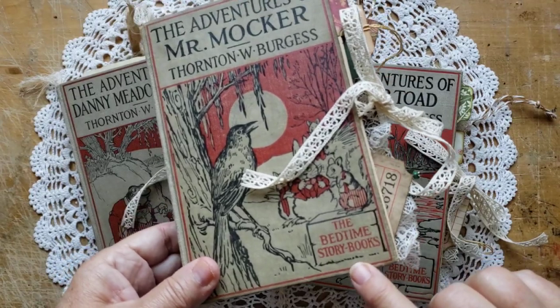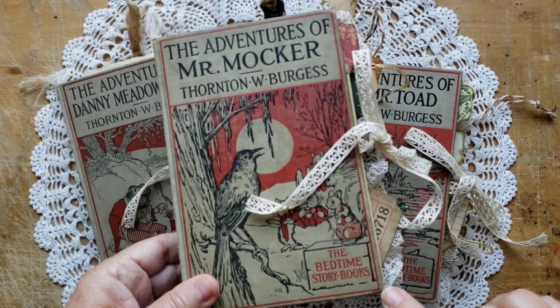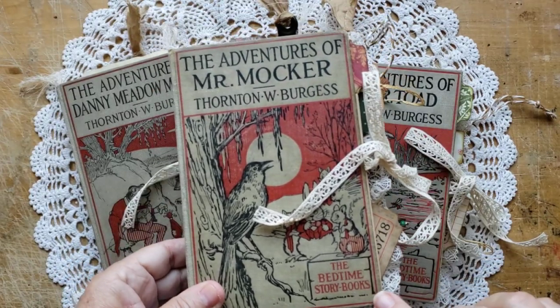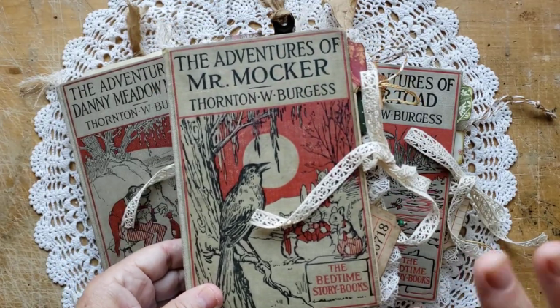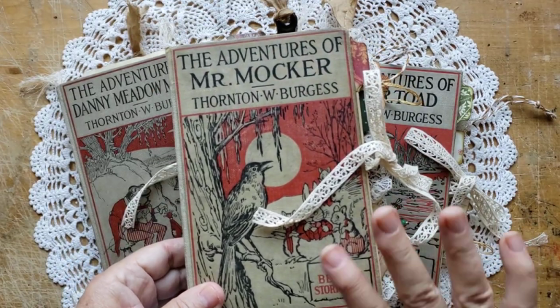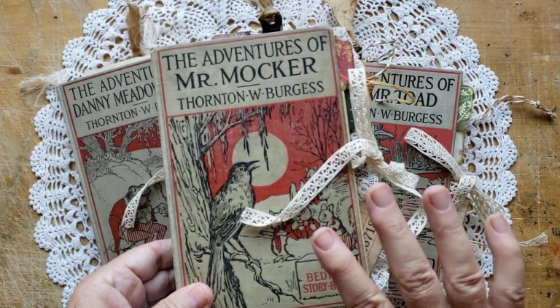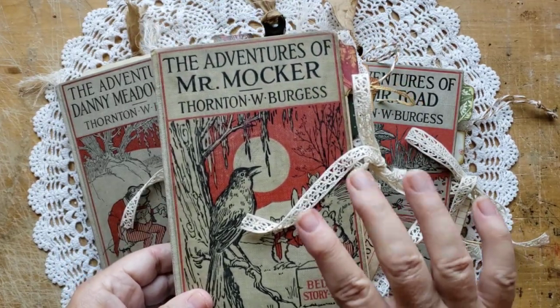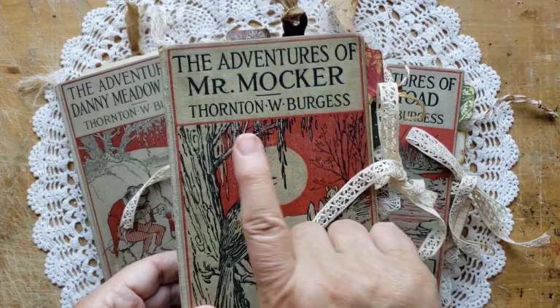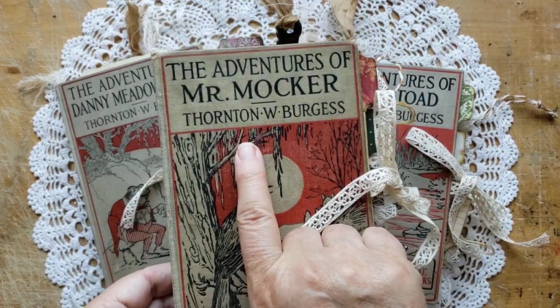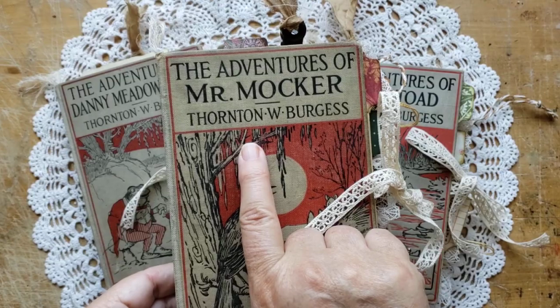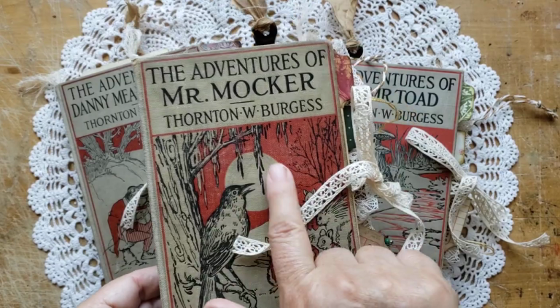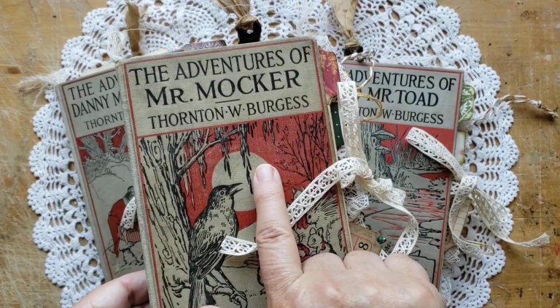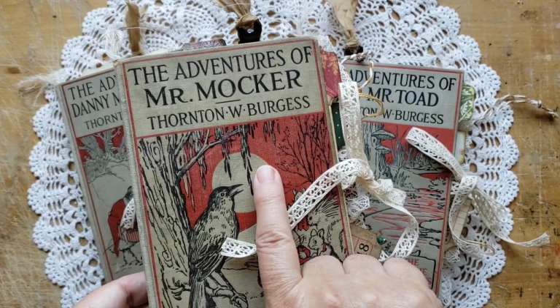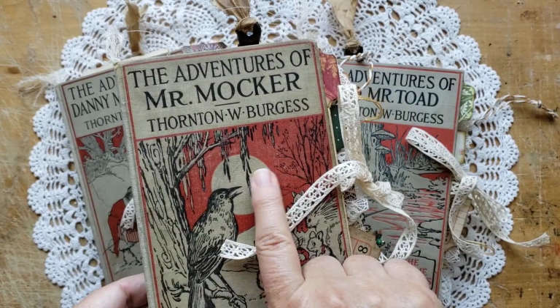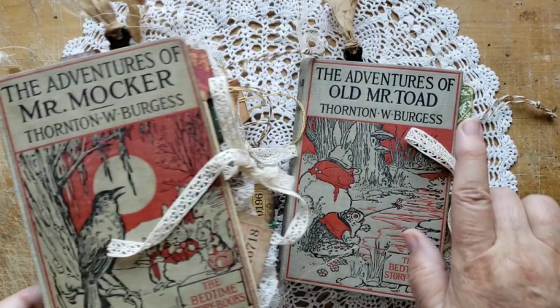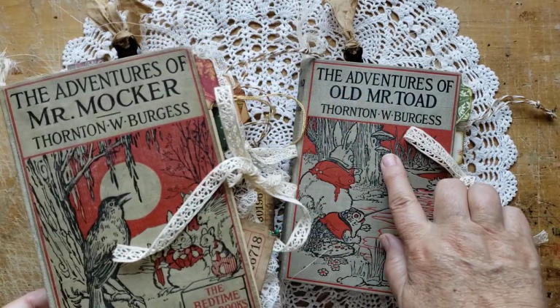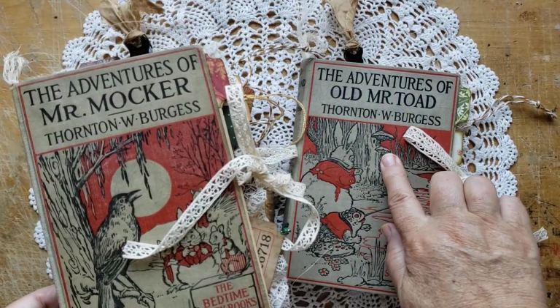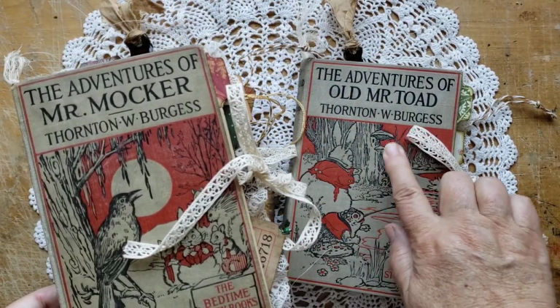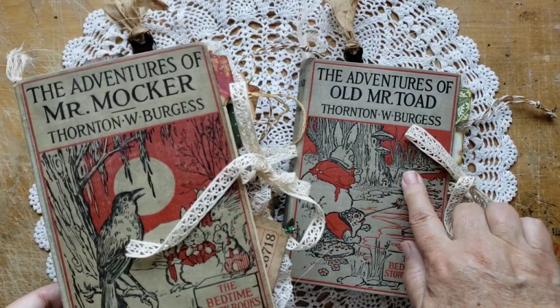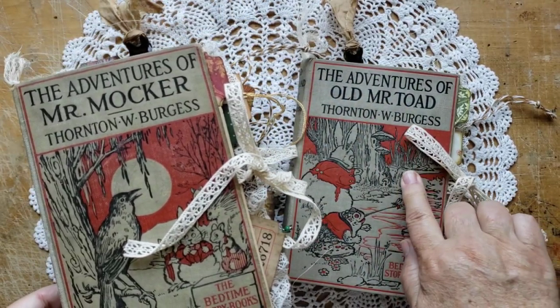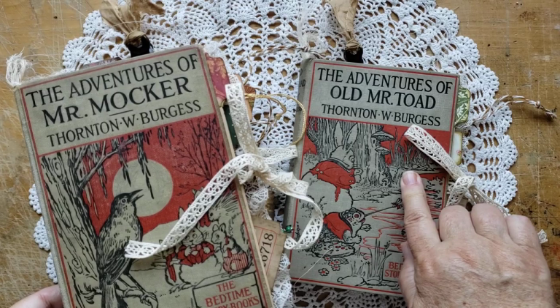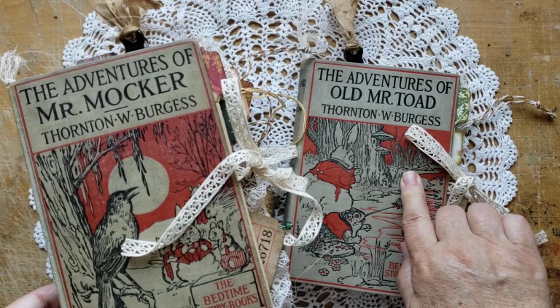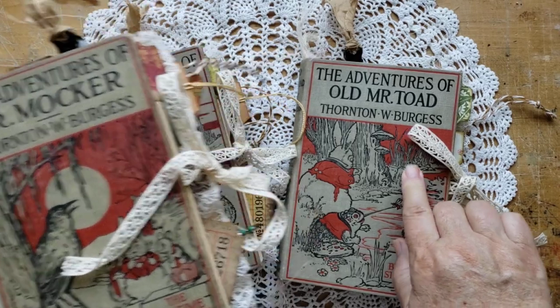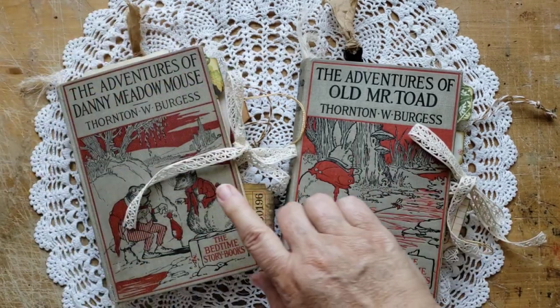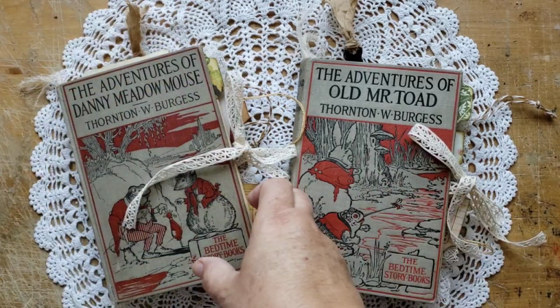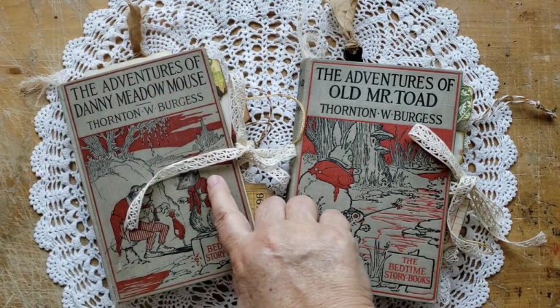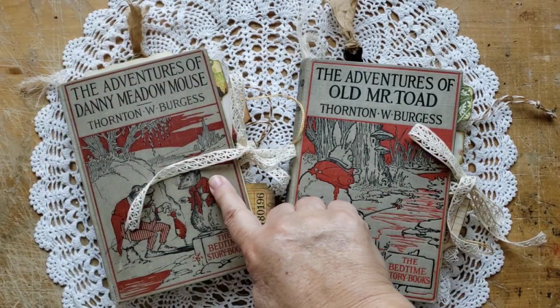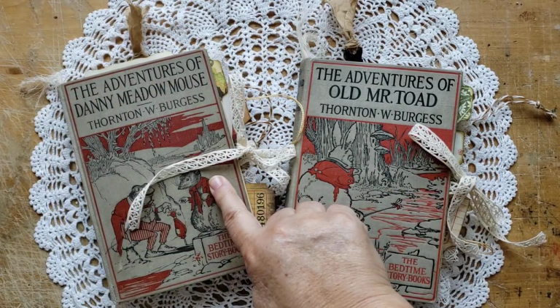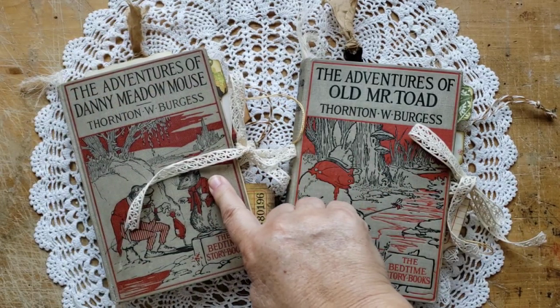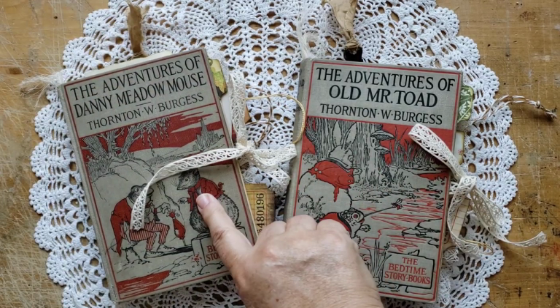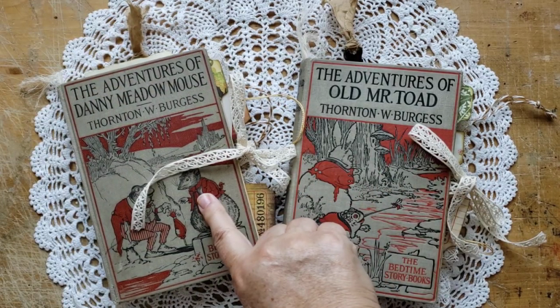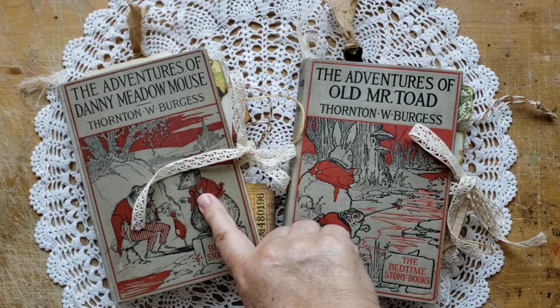They are very old. The Adventures of Mr. Mocker is 101 years old. The Adventures of Old Mr. Toad is also 101 years old, and The Adventures of Danny Meadowmouse is 99 years old.